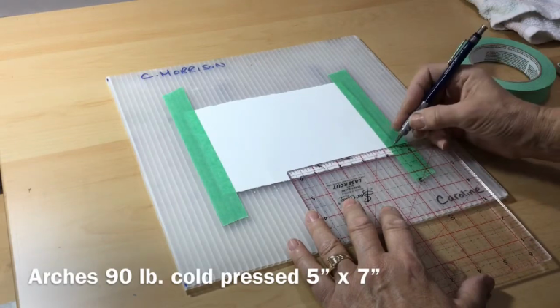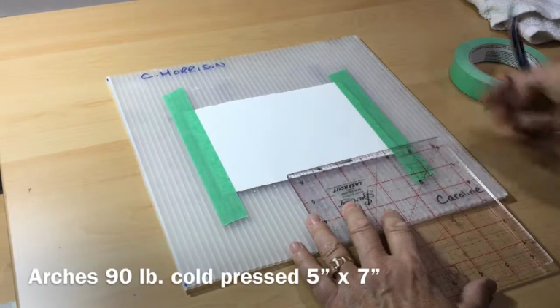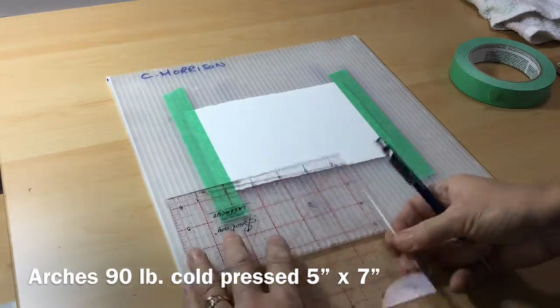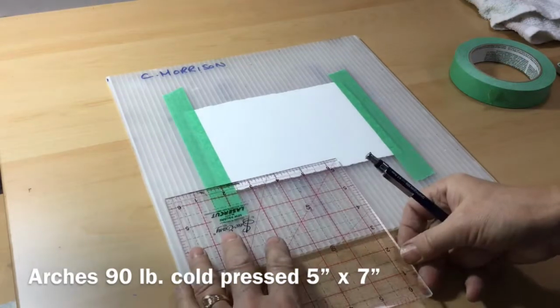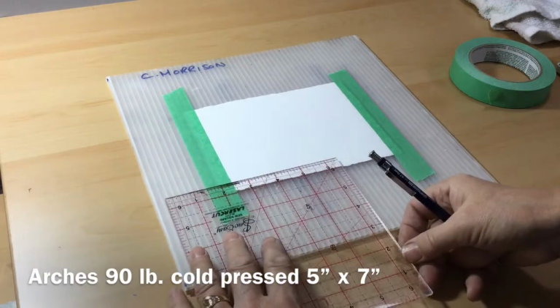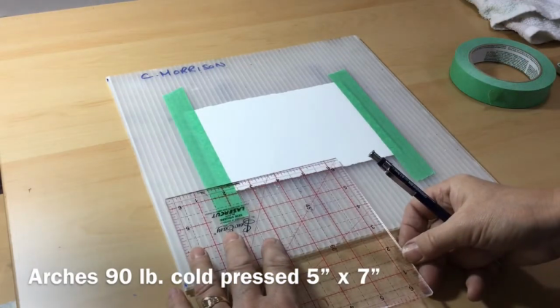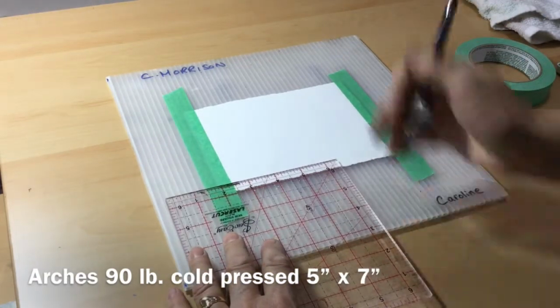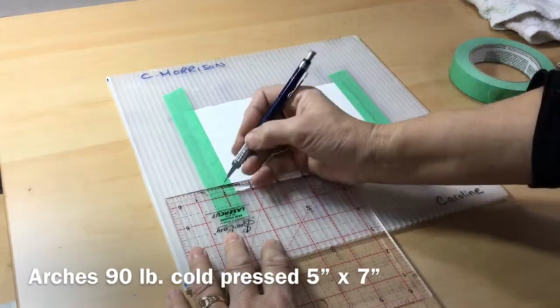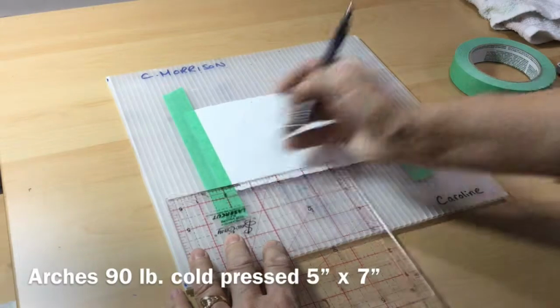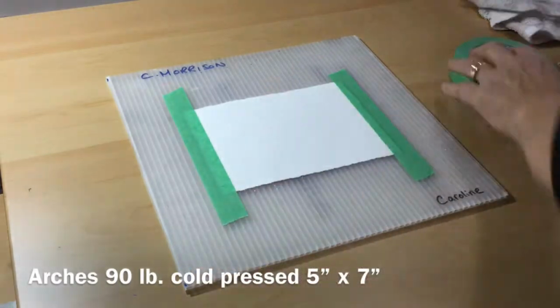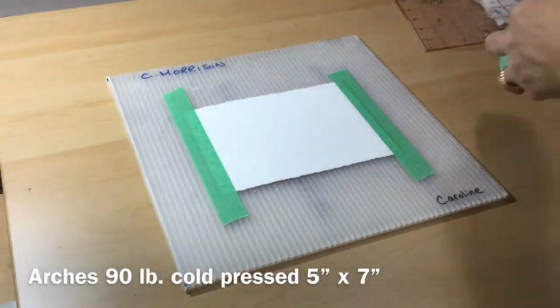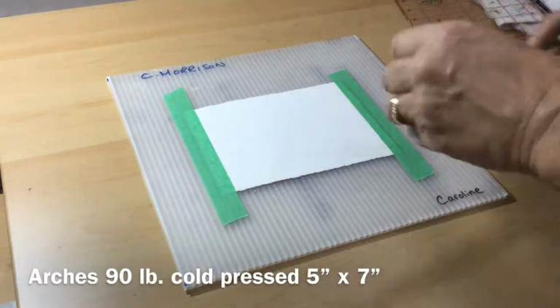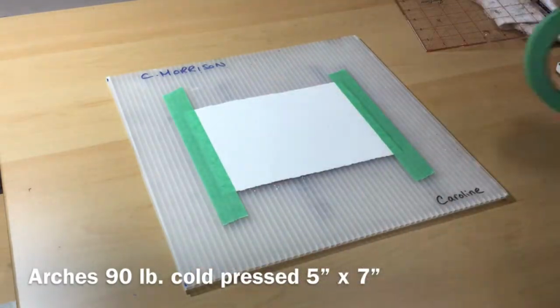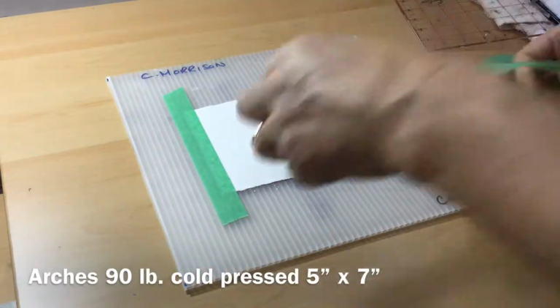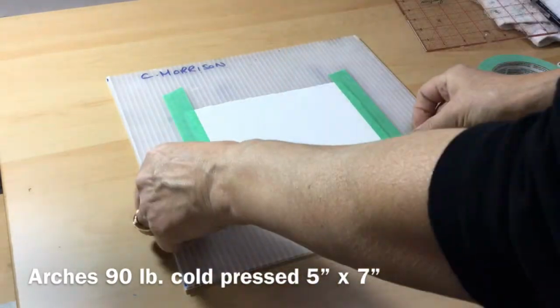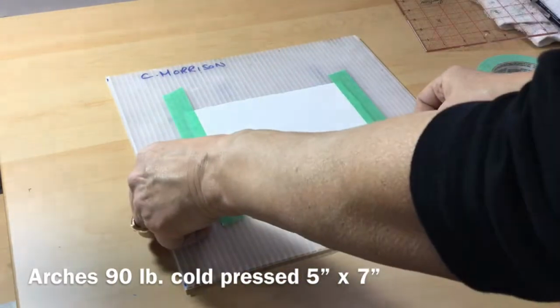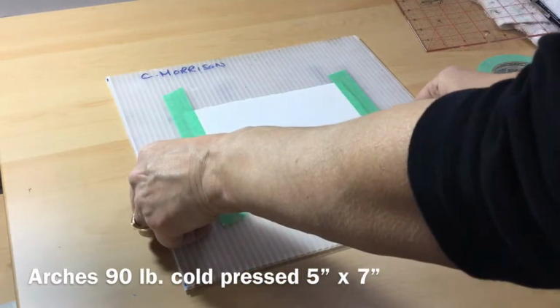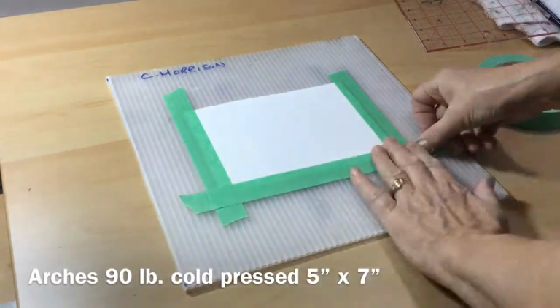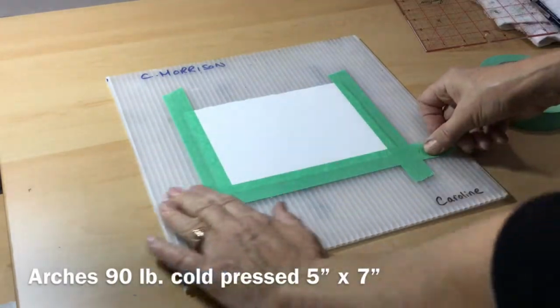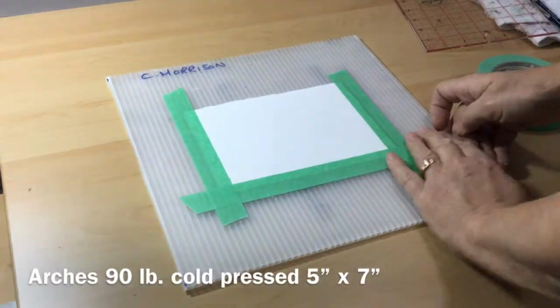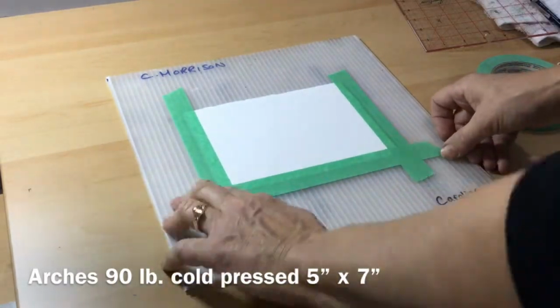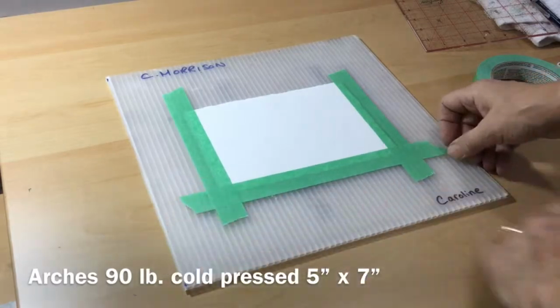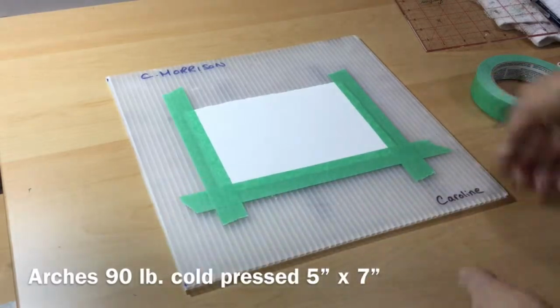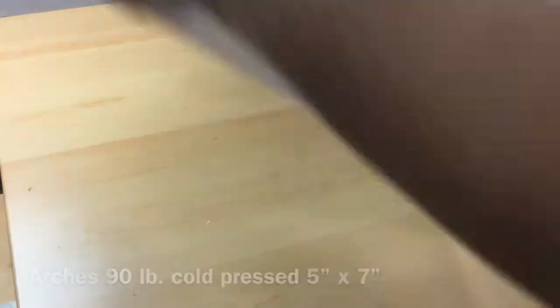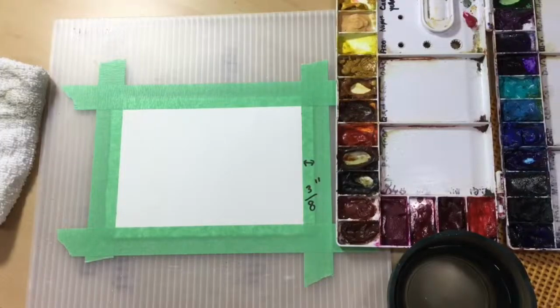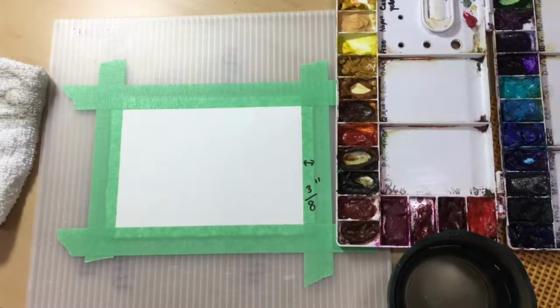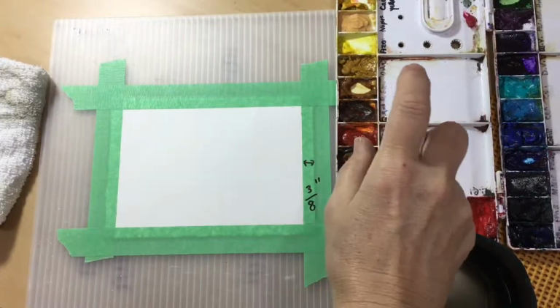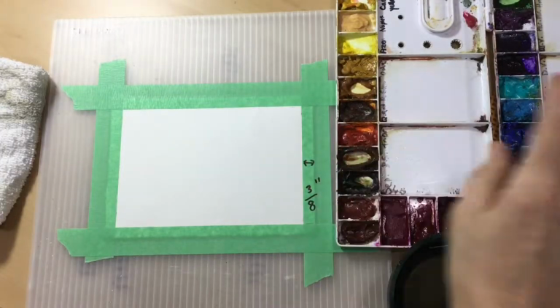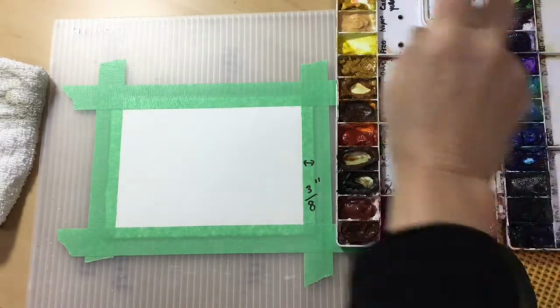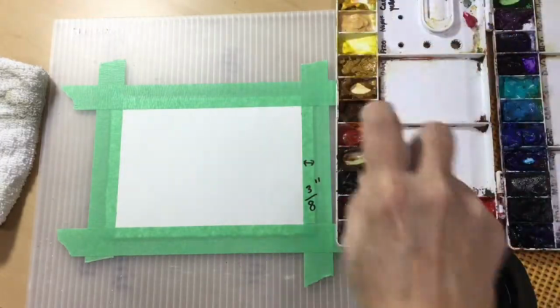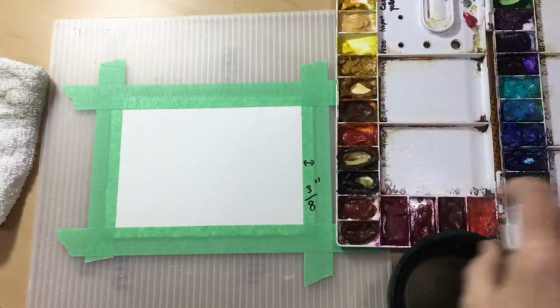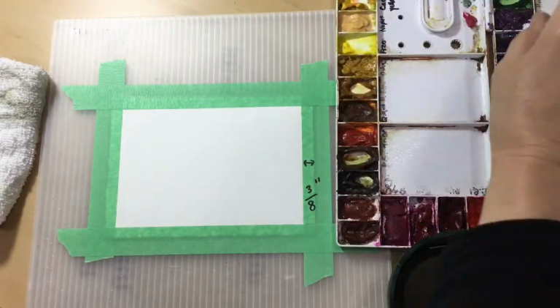I'm taping down my paper, making sure that the border is nice and straight, because I want it to show when the painting is finished. I'm using a 3/8 border this time. Sometimes I use a quarter of an inch, sometimes half an inch — decided to go halfway between.